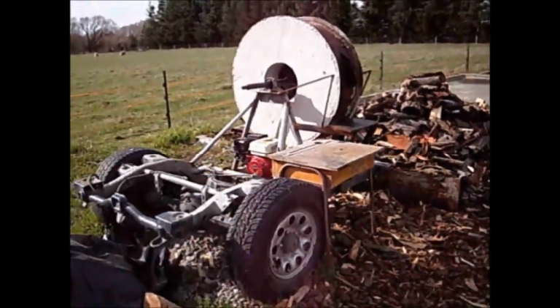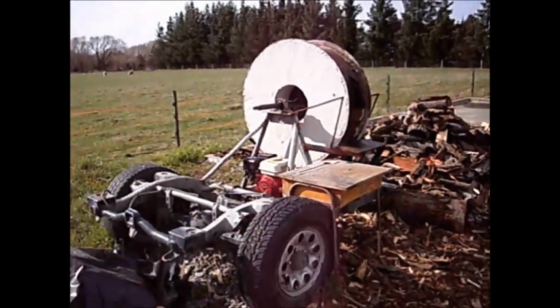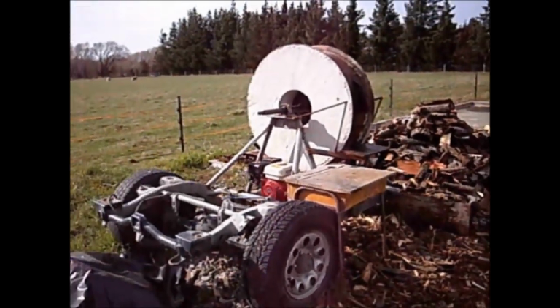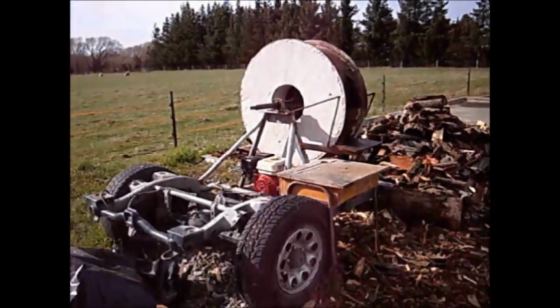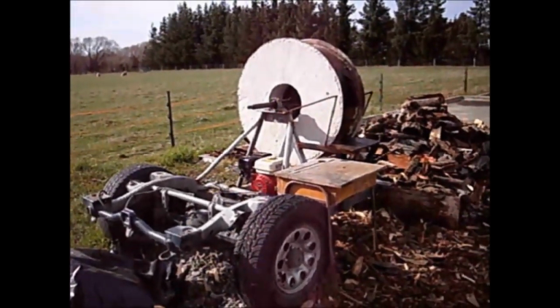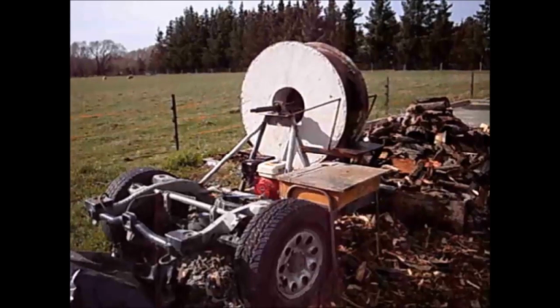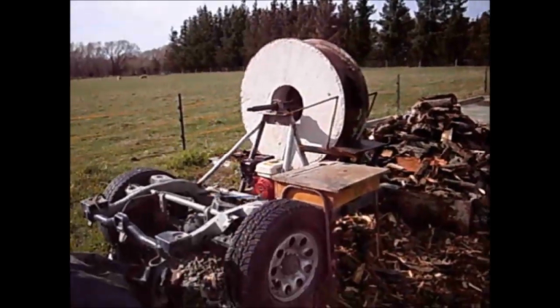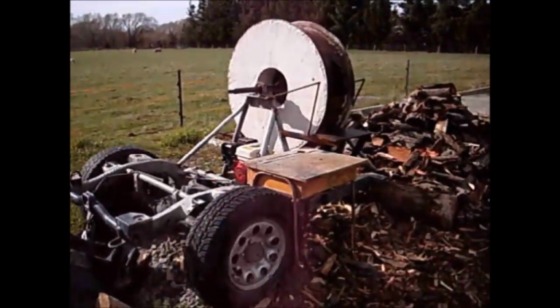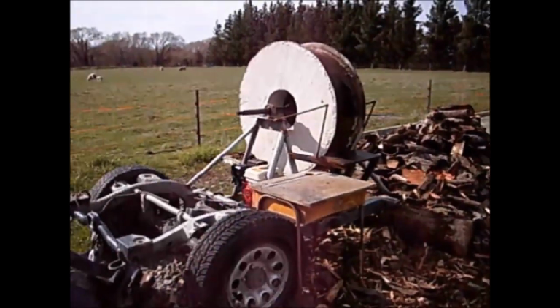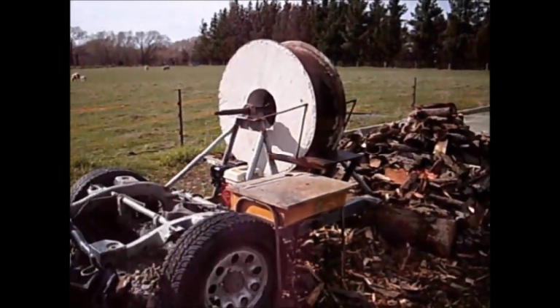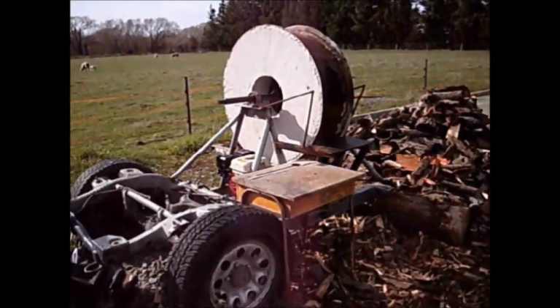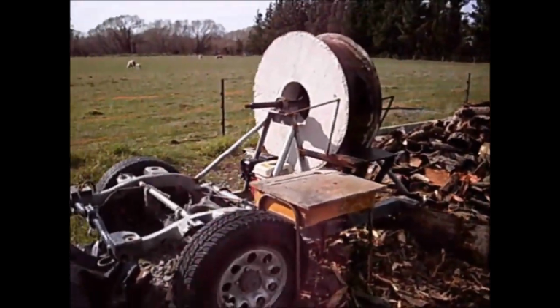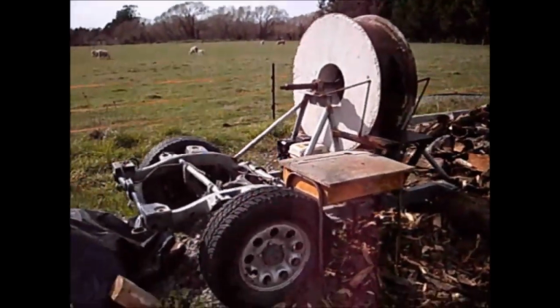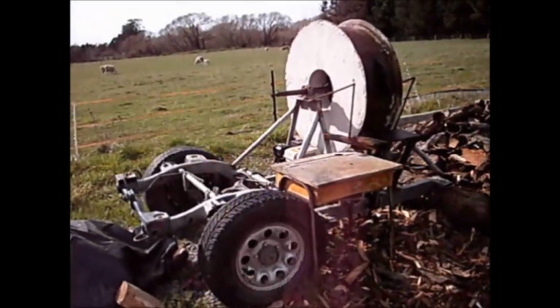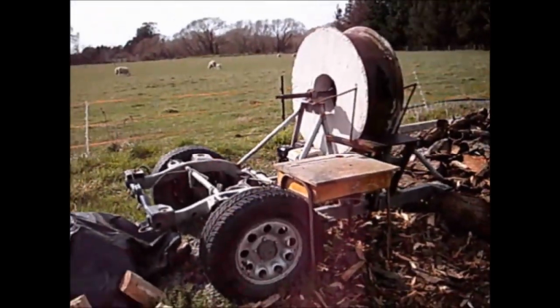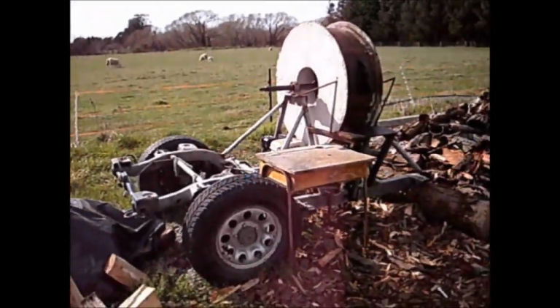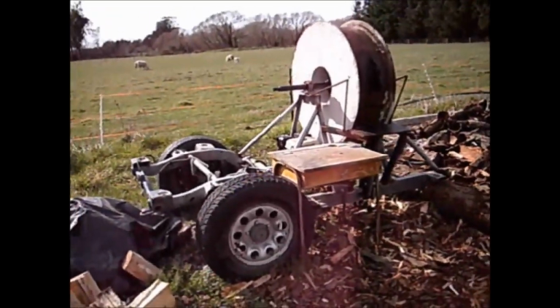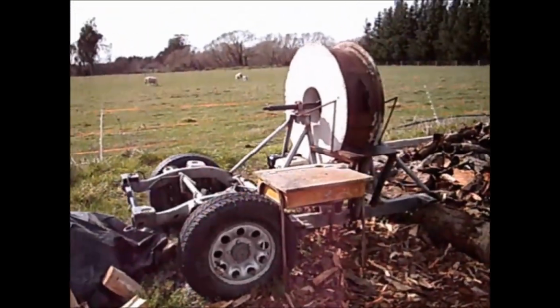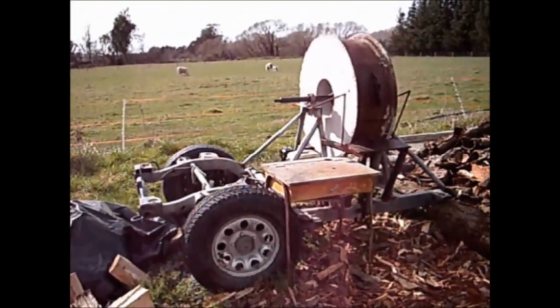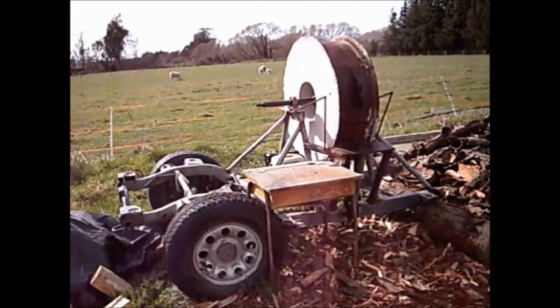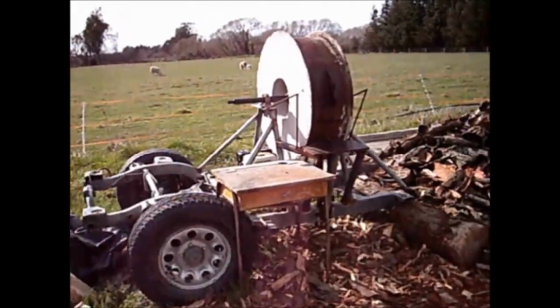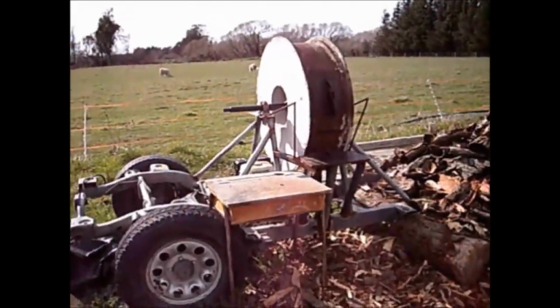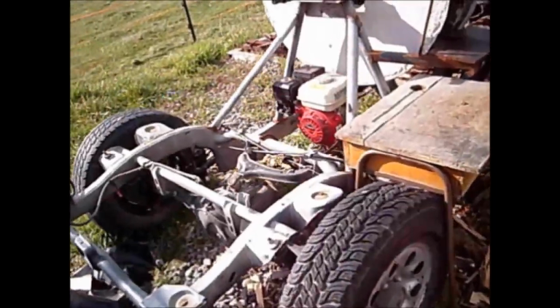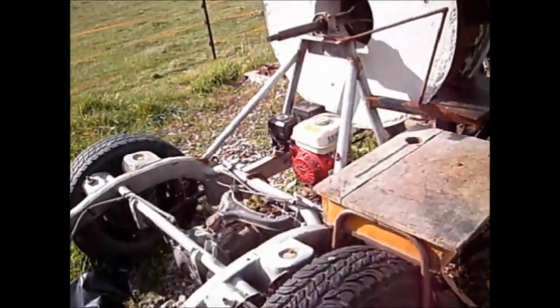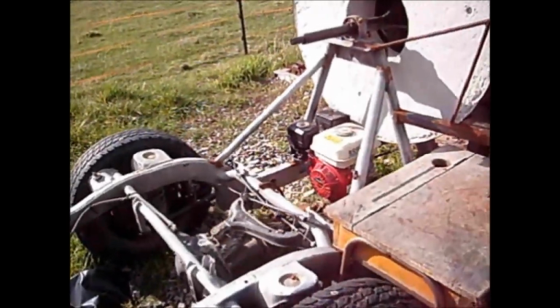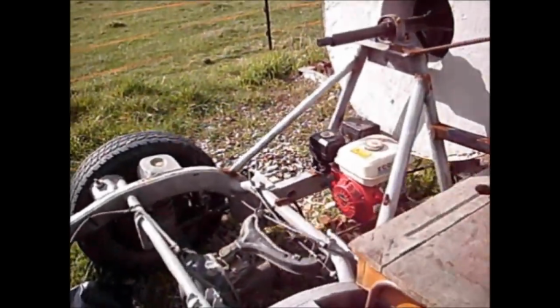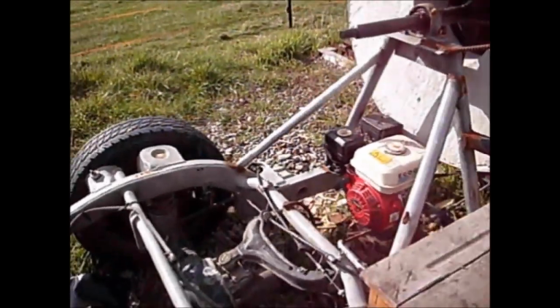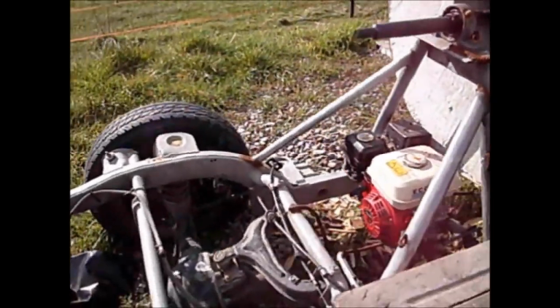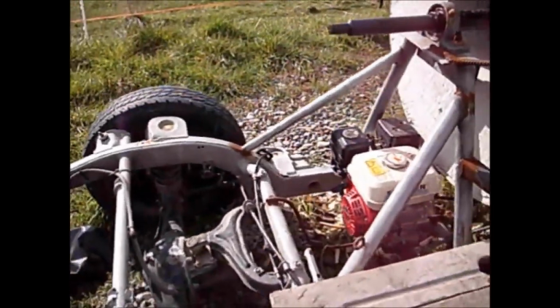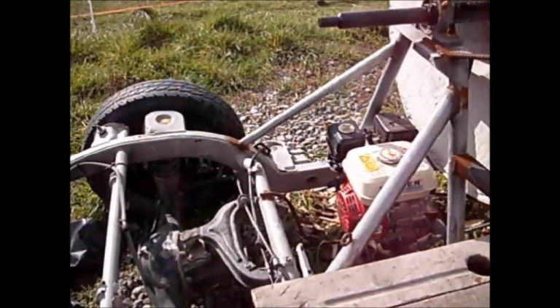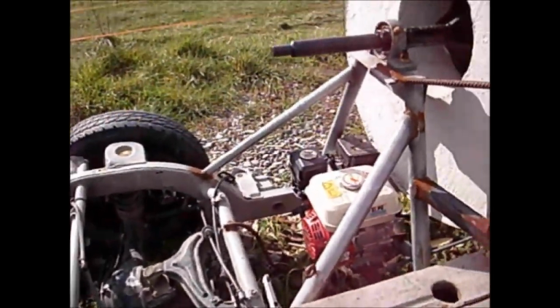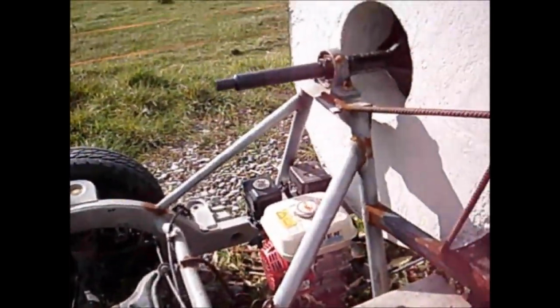I used only an arc welder to weld the whole thing. I built it on a strong 4x4 chassis so that it could be made into a trailer later if needed. The main structure is made of heavy-walled tube and box.